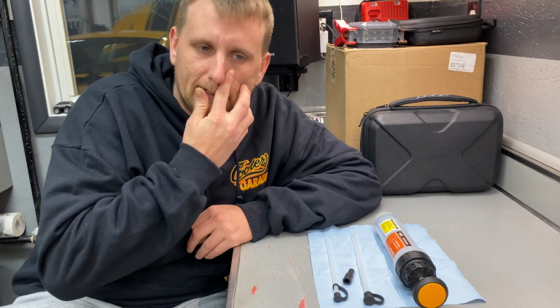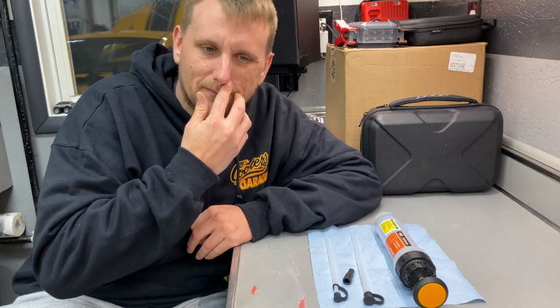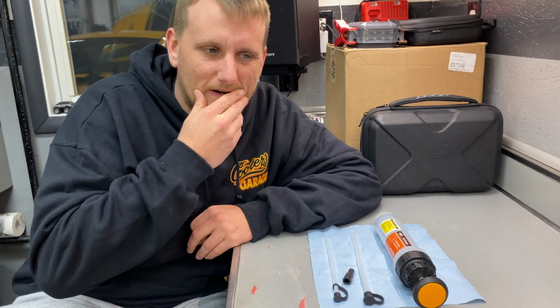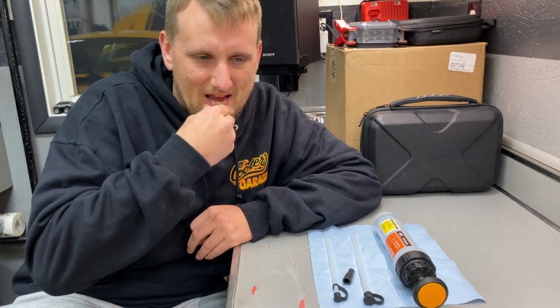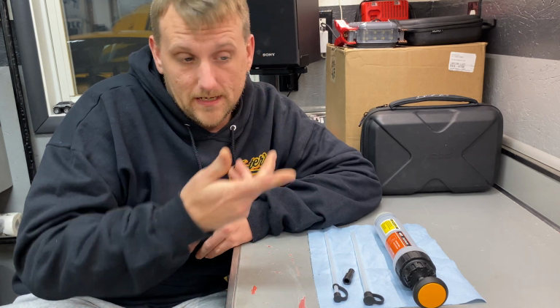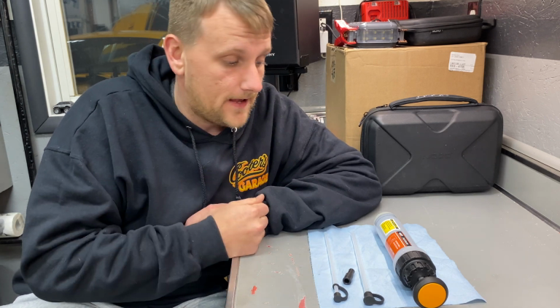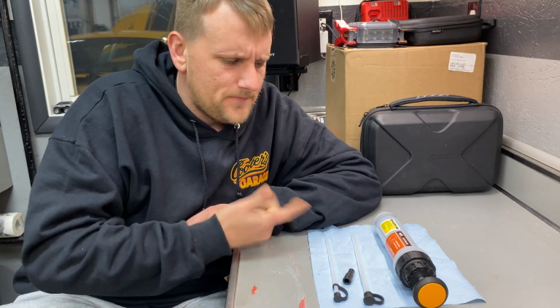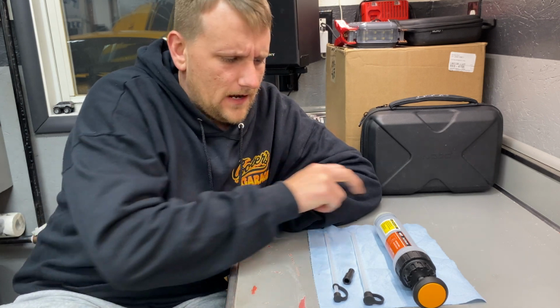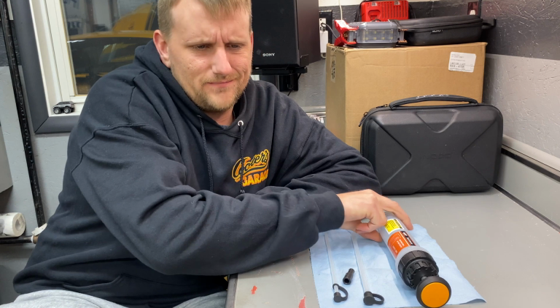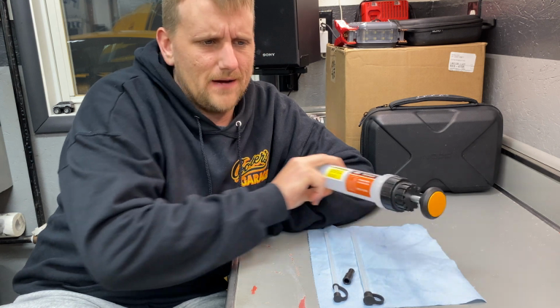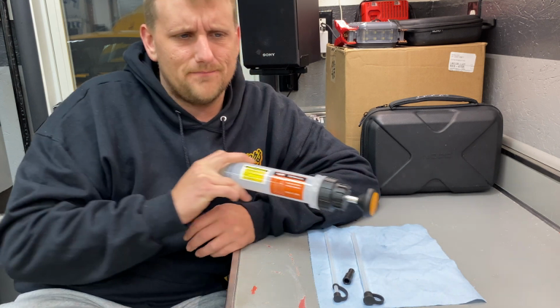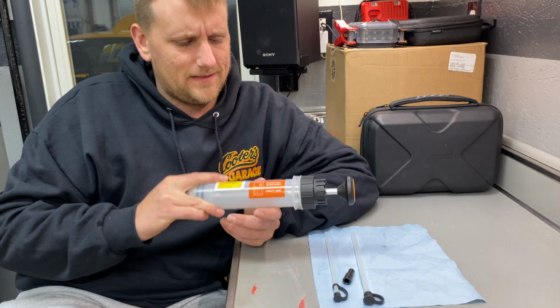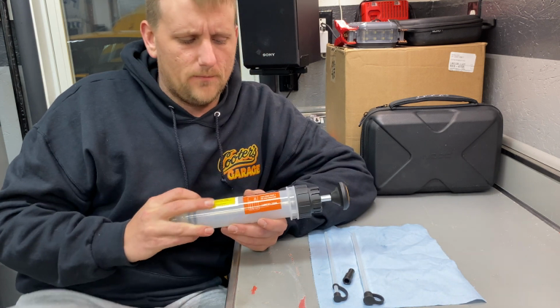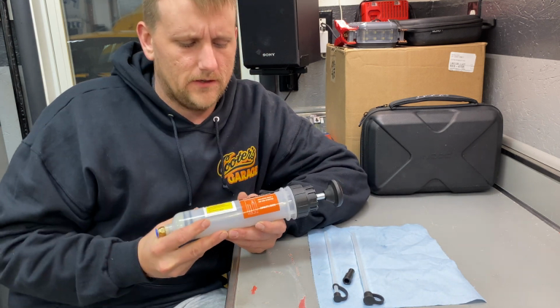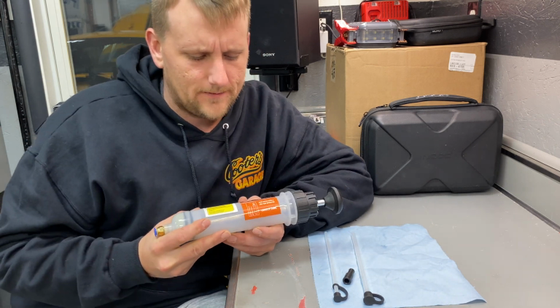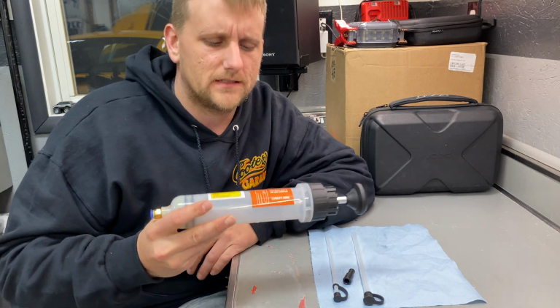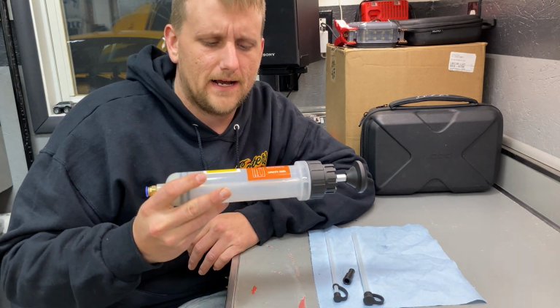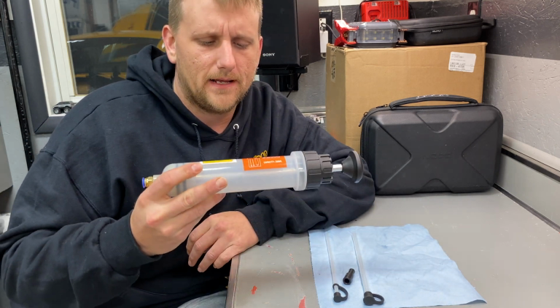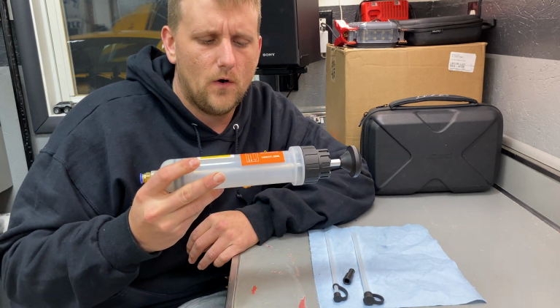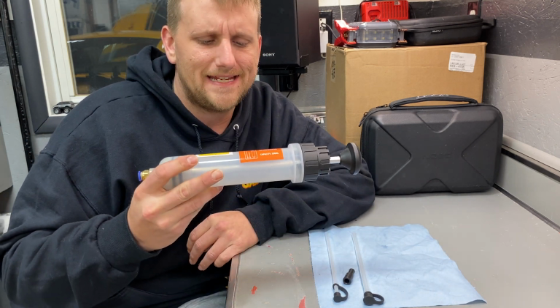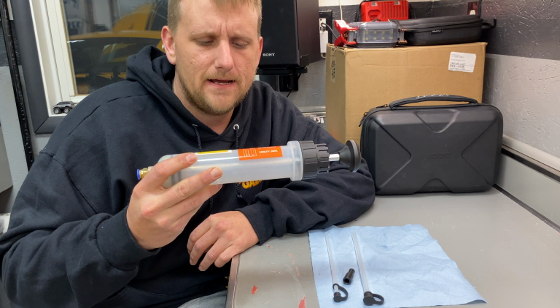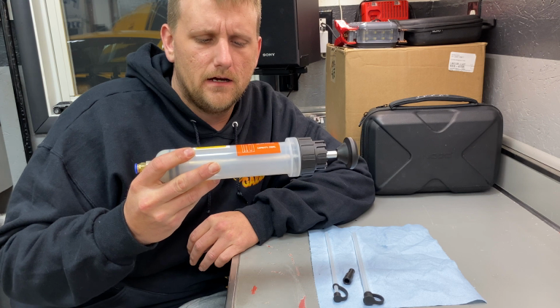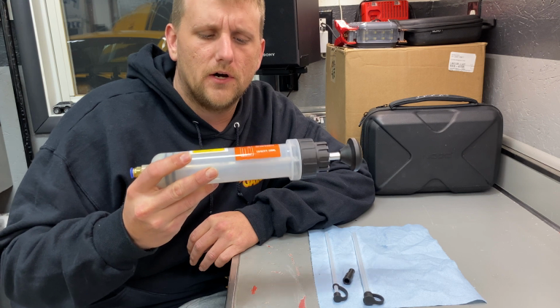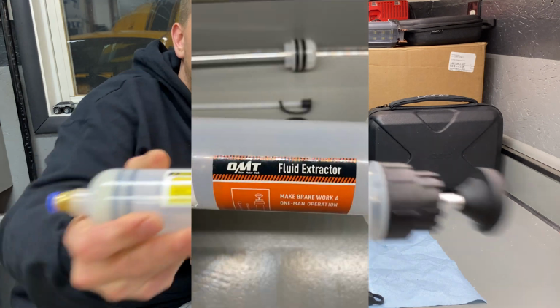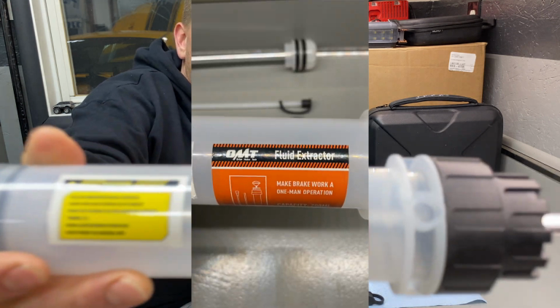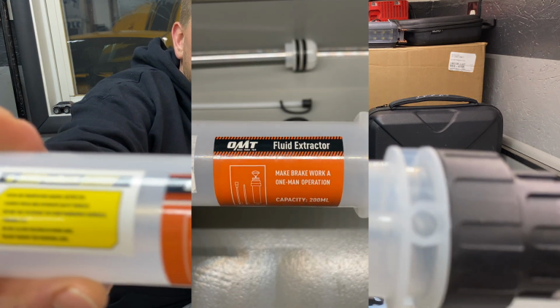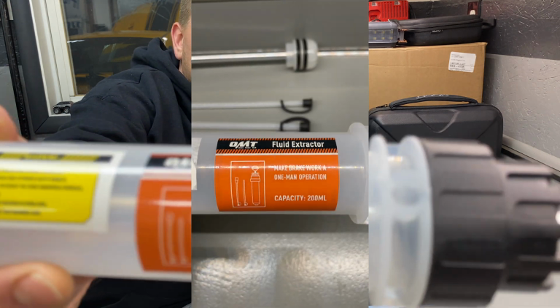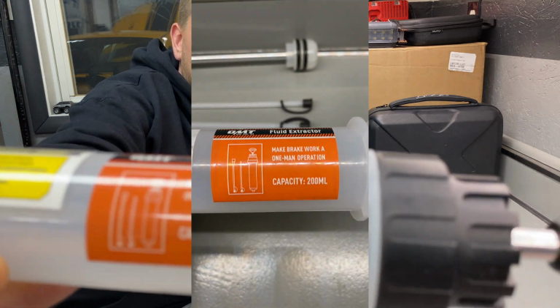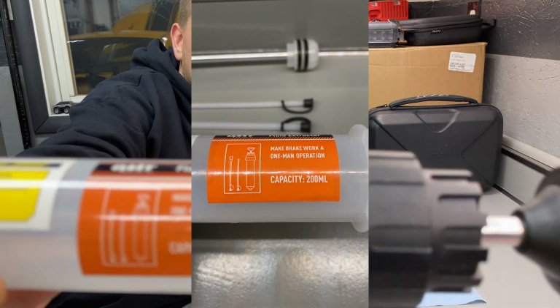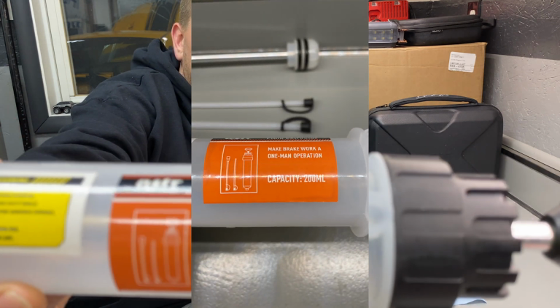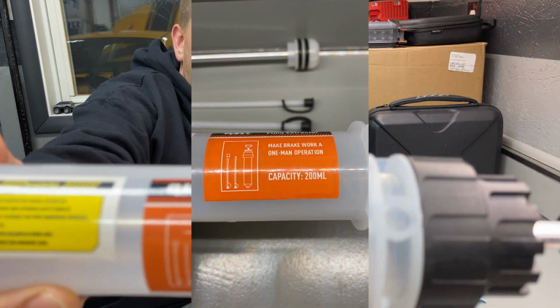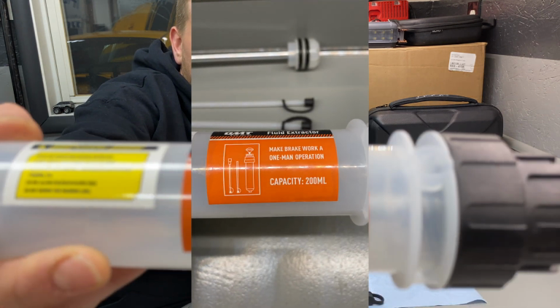I wanted something I could wash out, clean, and keep in my drawer for jobs like this. So I got on Amazon and found there's a bunch of companies that make these, but they all basically look the same.